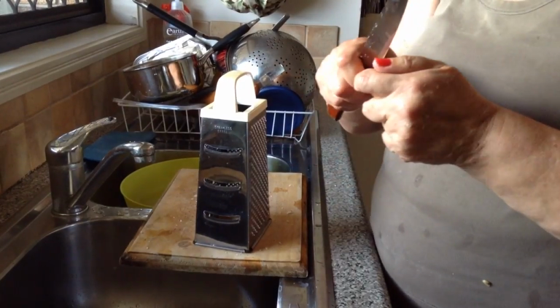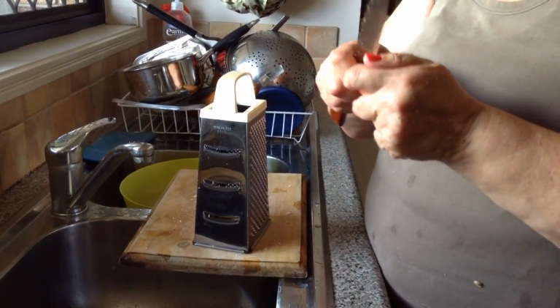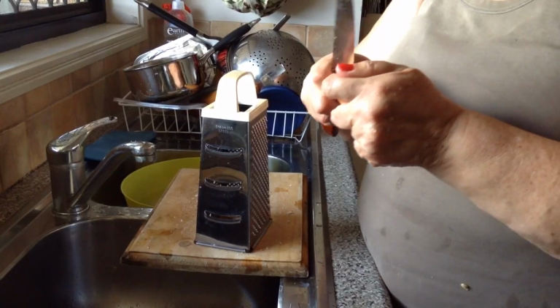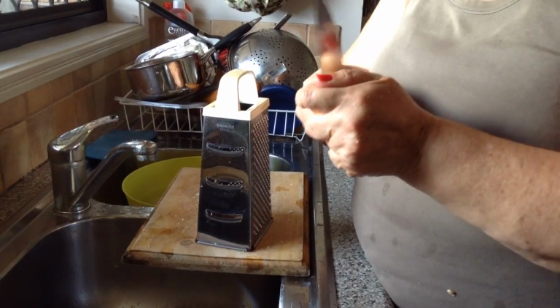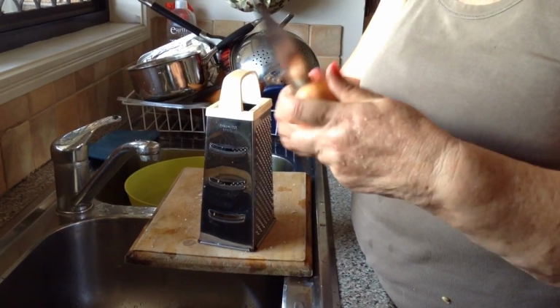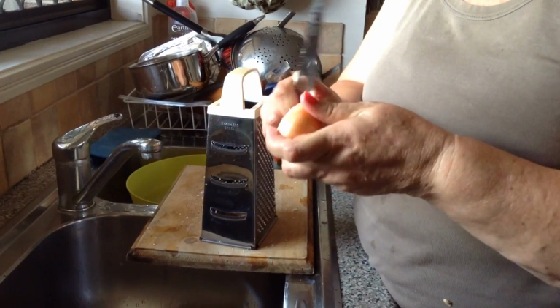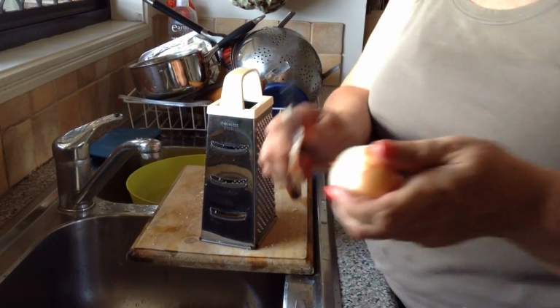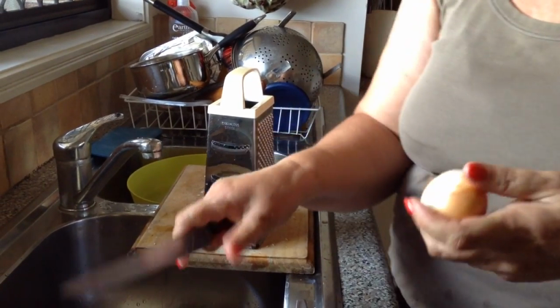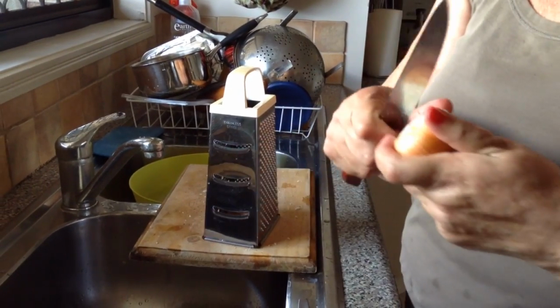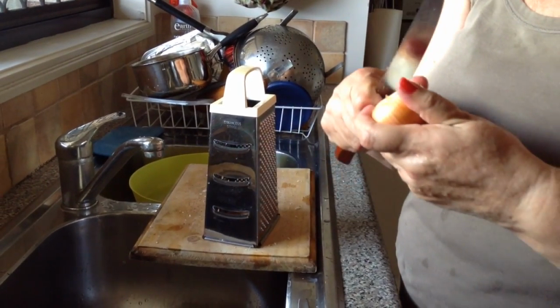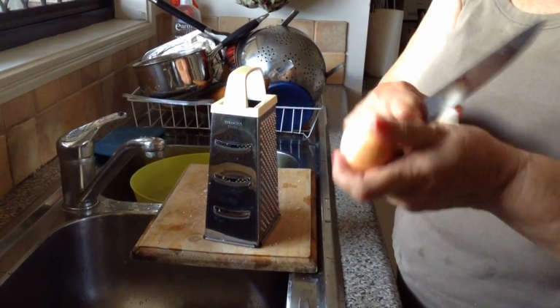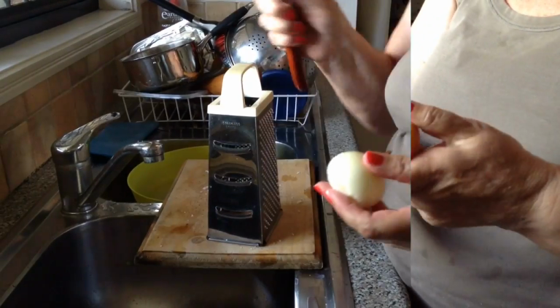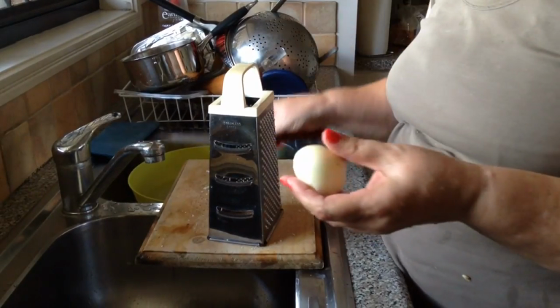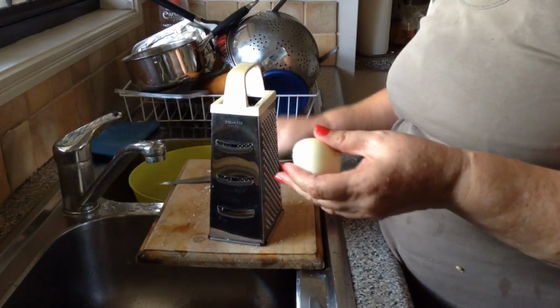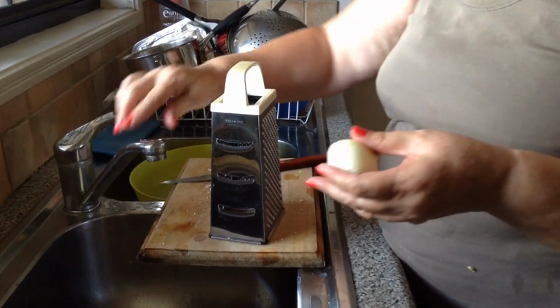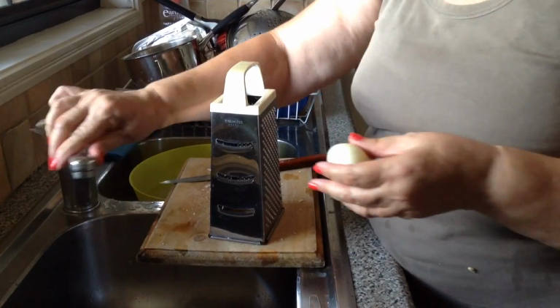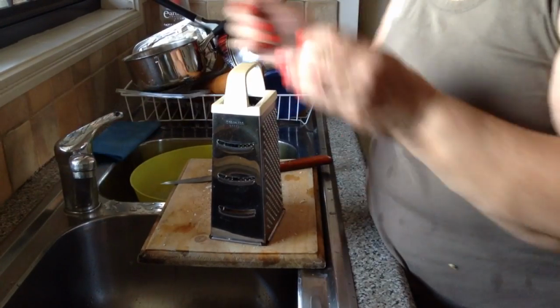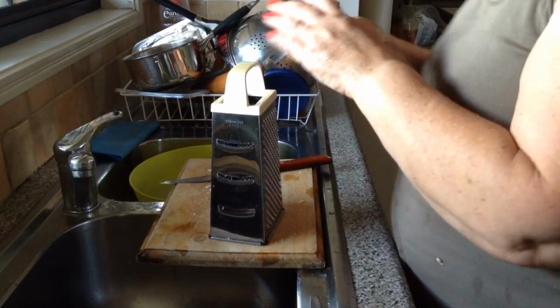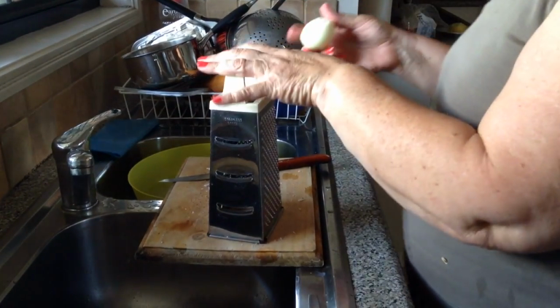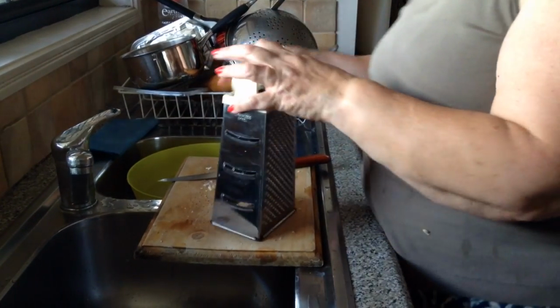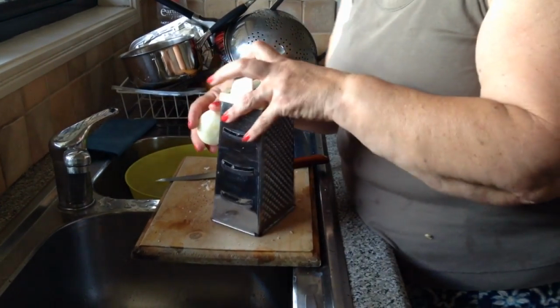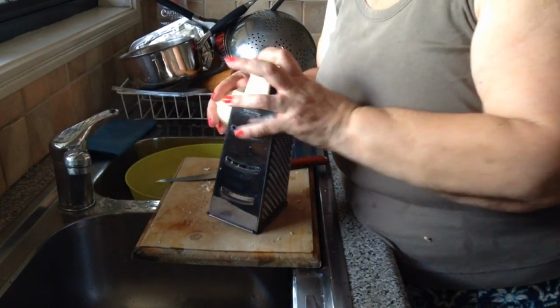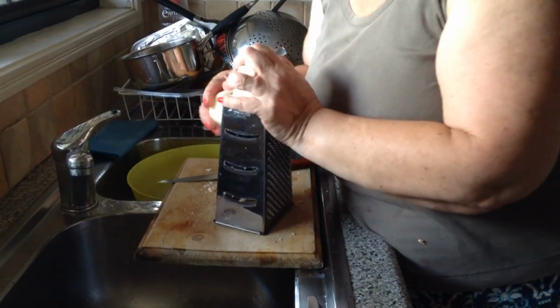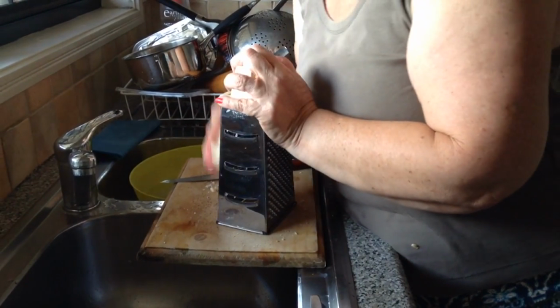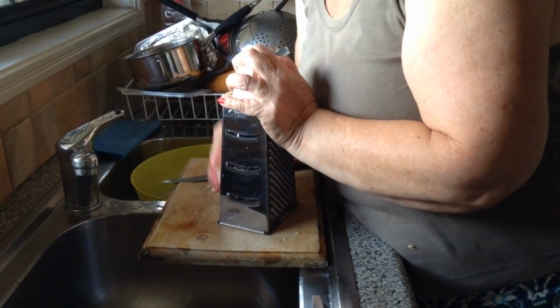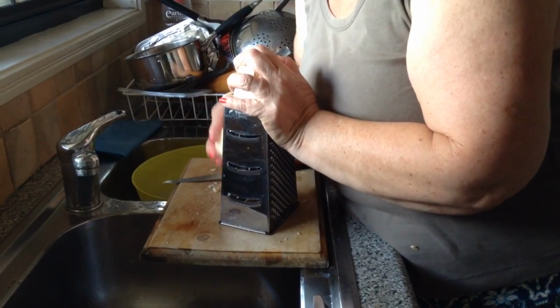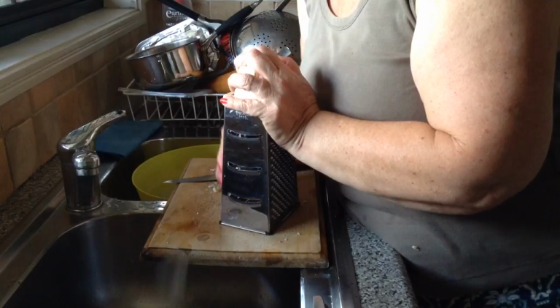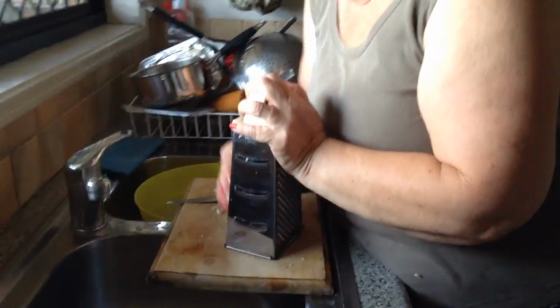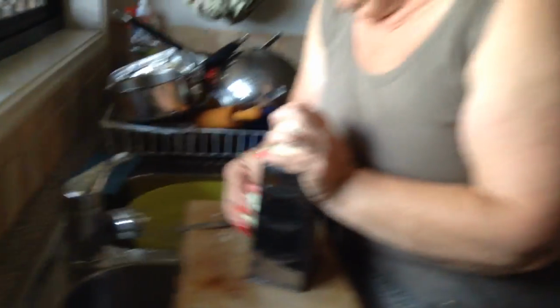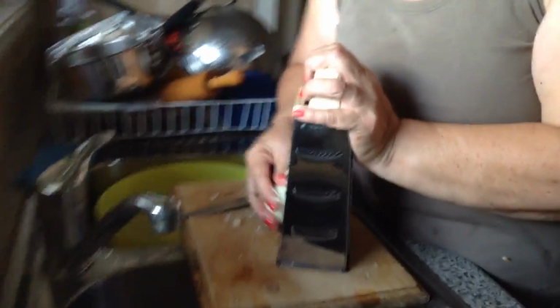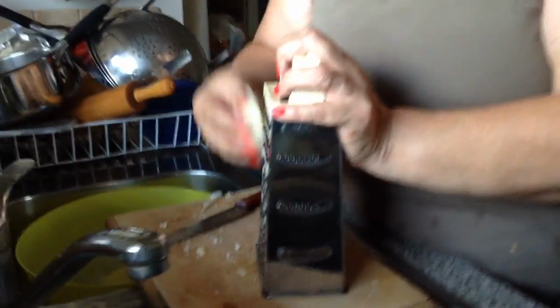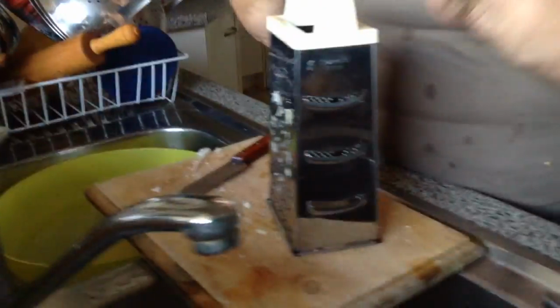Not one onion — we'd say one teaspoon of onion. I grate it.